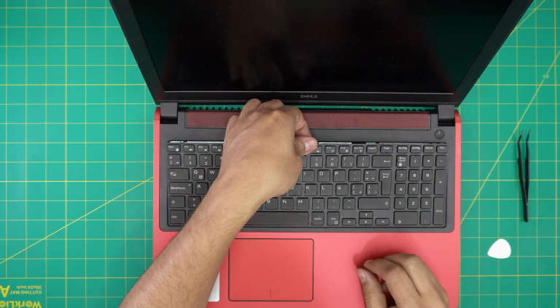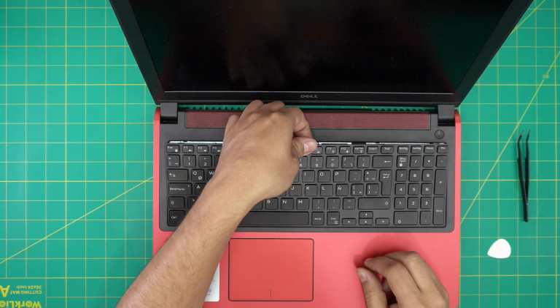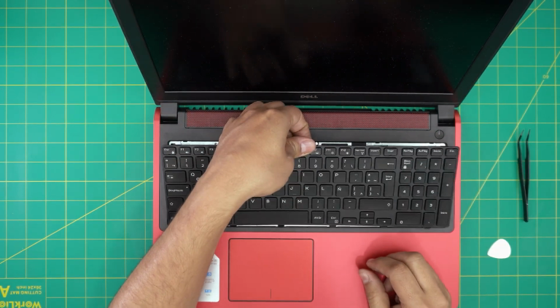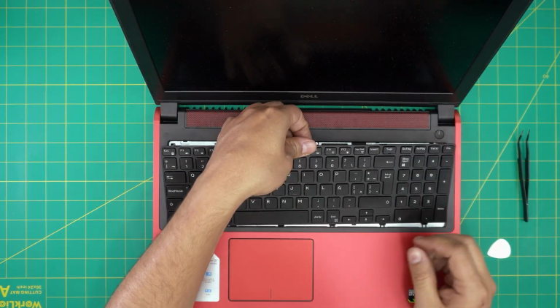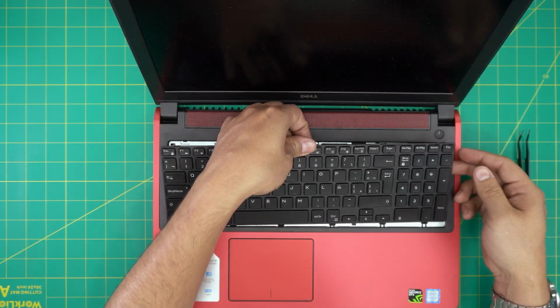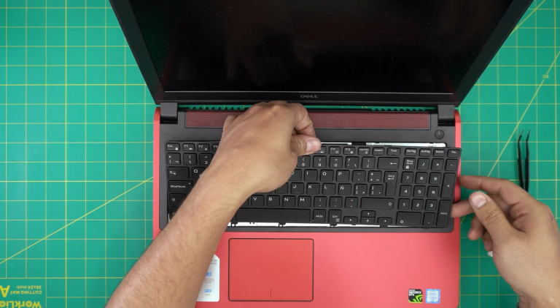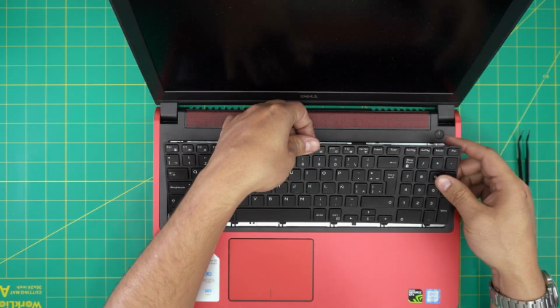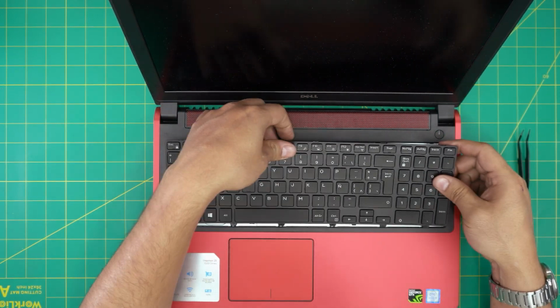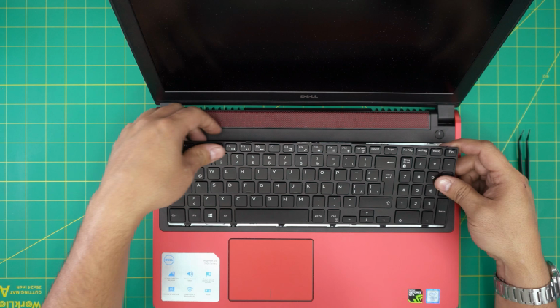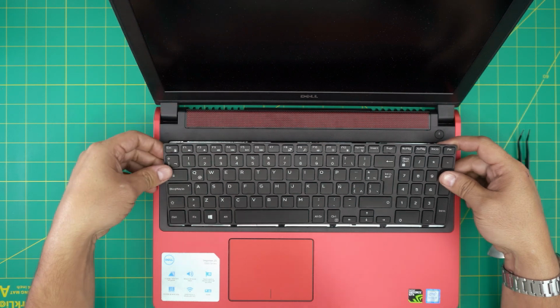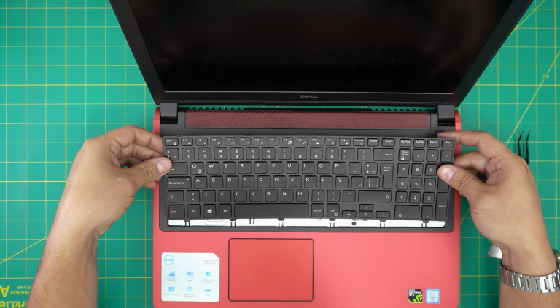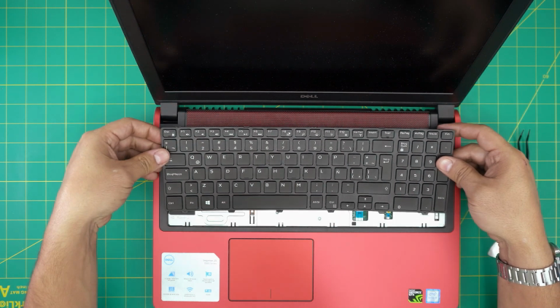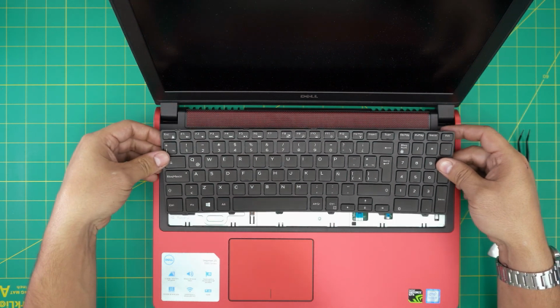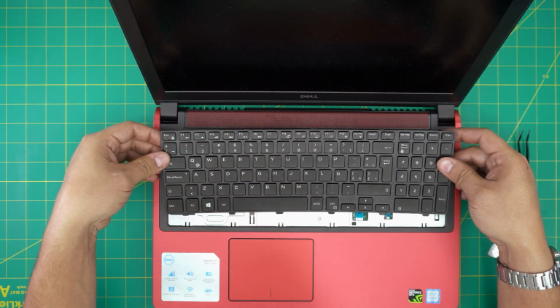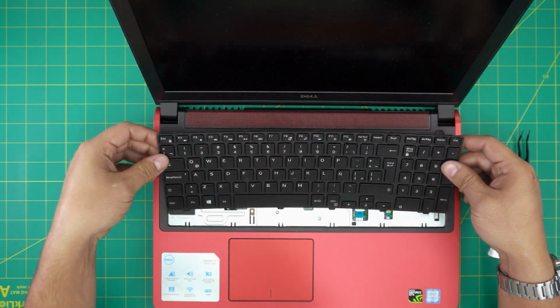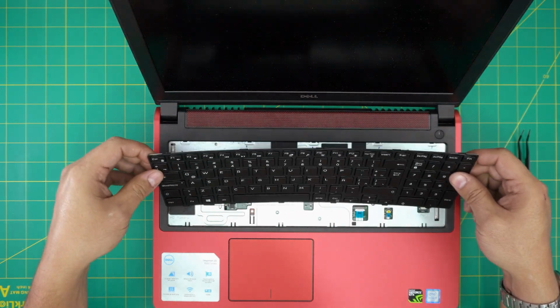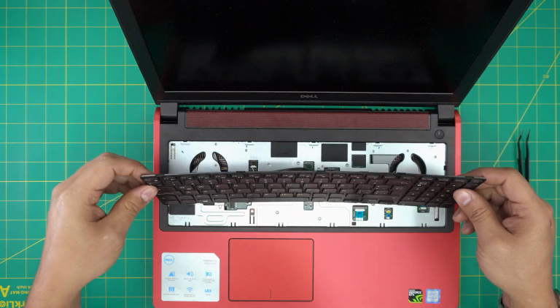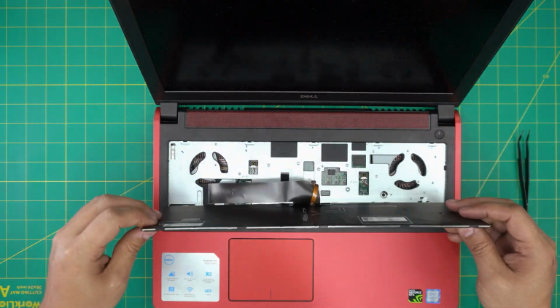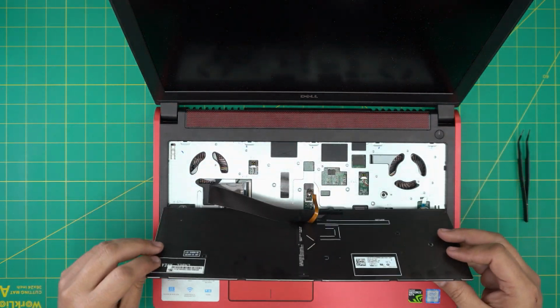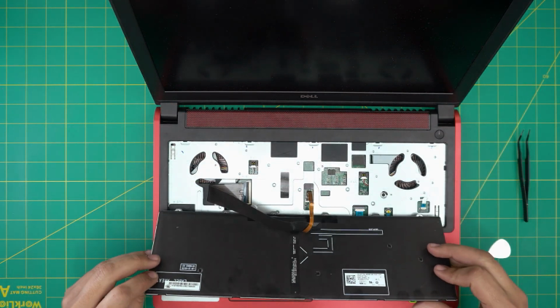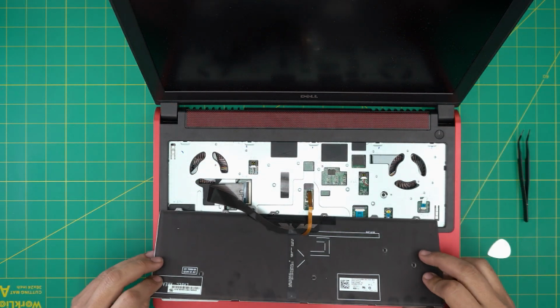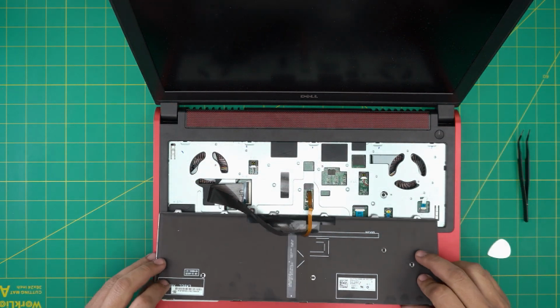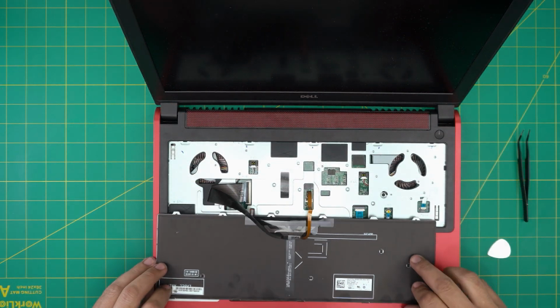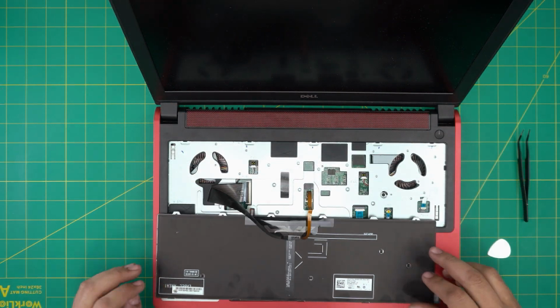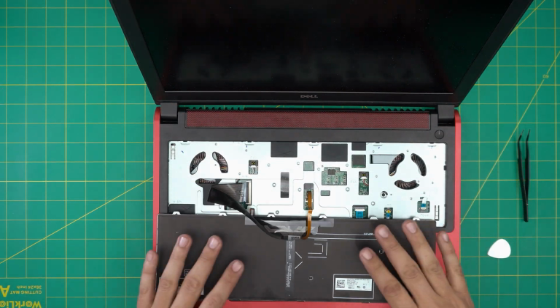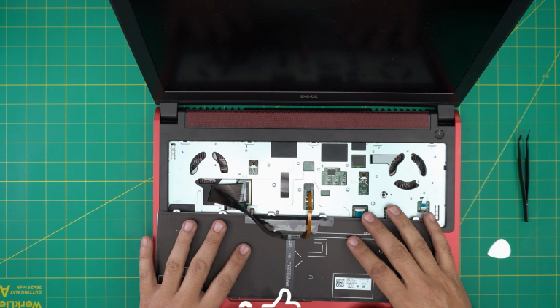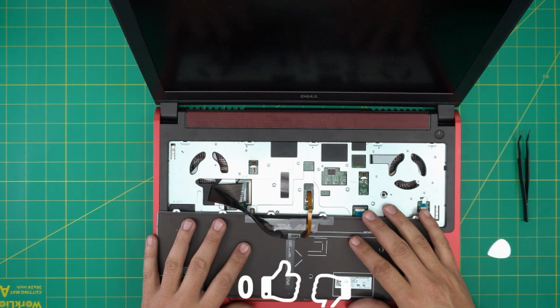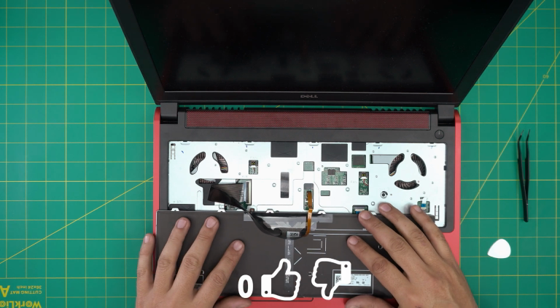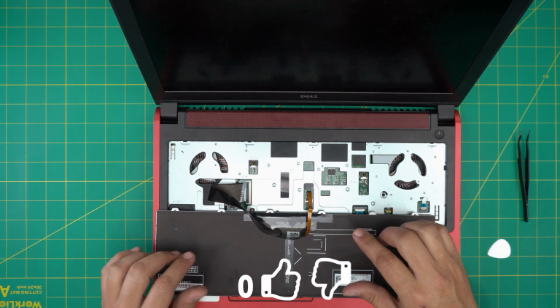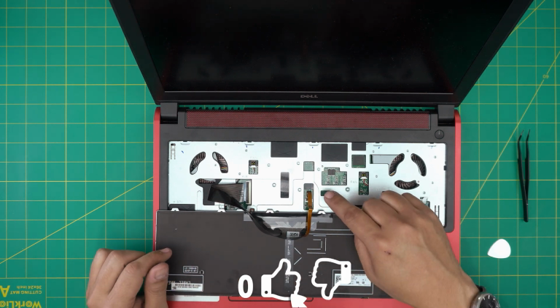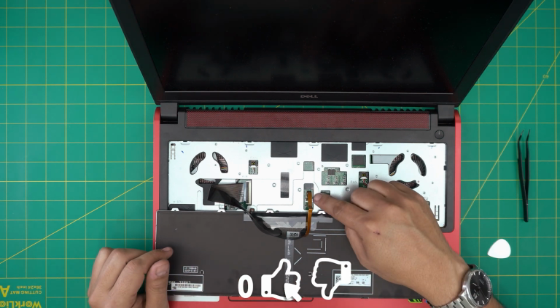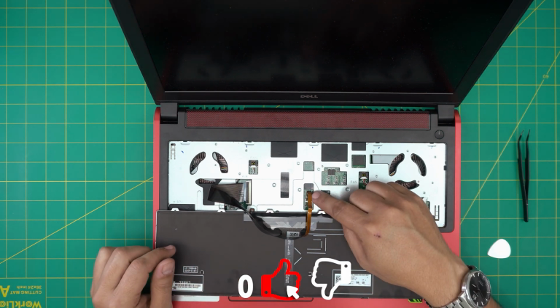Once you have it, grab it from the middle and bring it up slowly — it's going to release that side. Pull it towards the screen a little bit, then flip it upside down towards the front end of the palm rest.